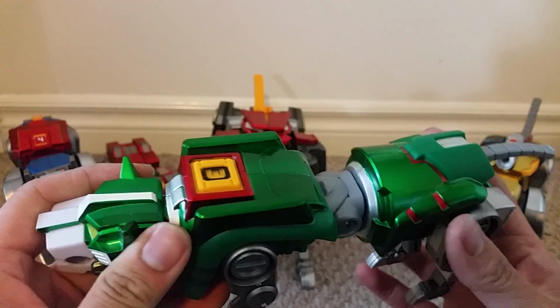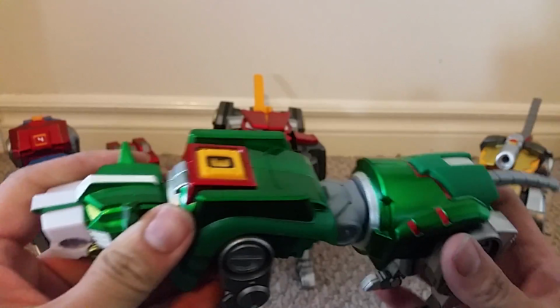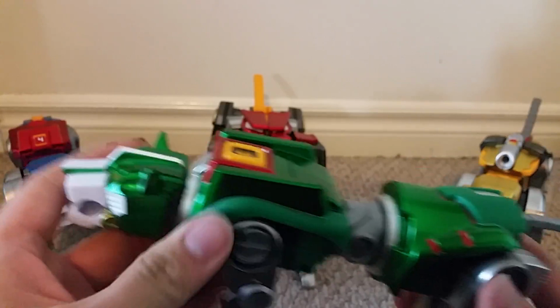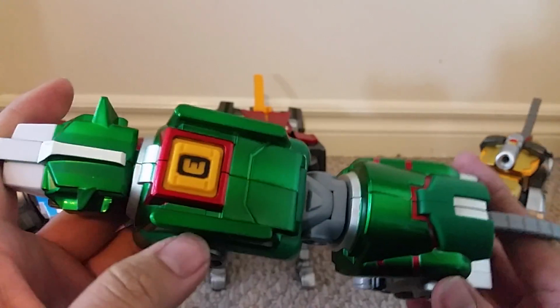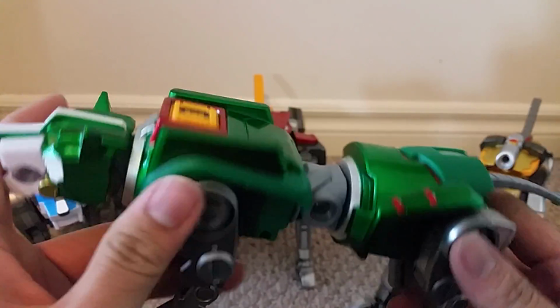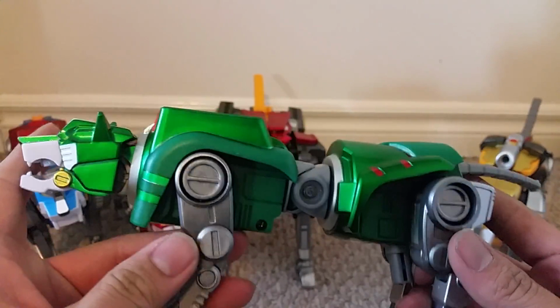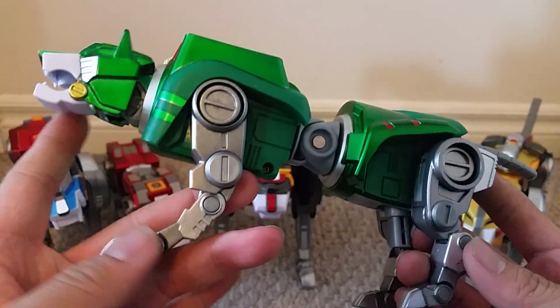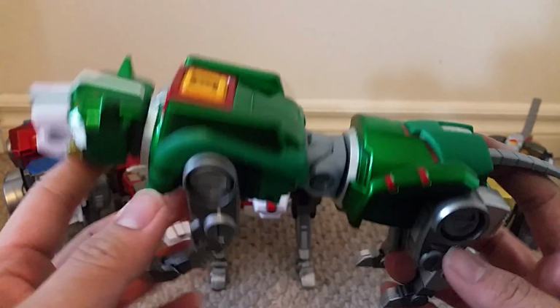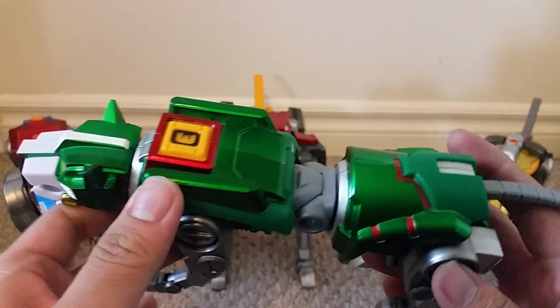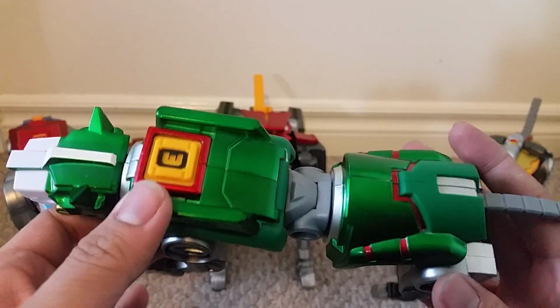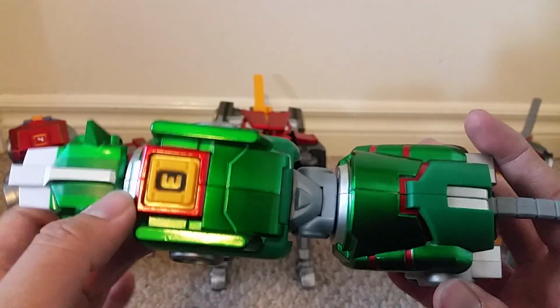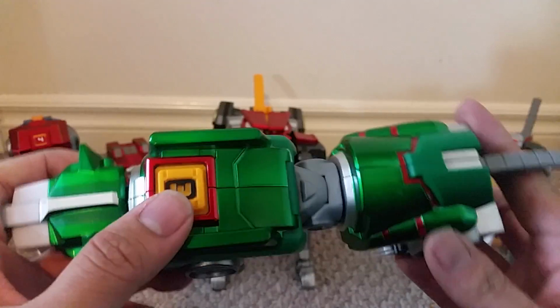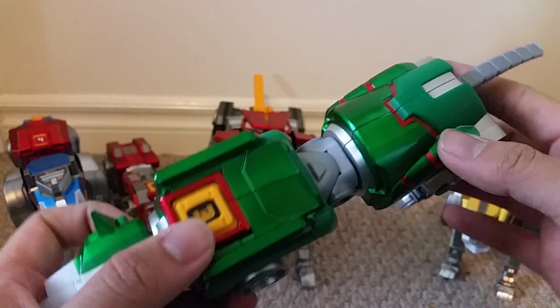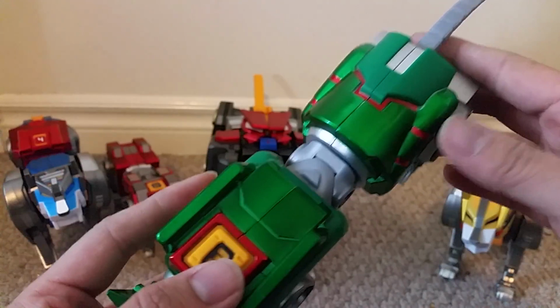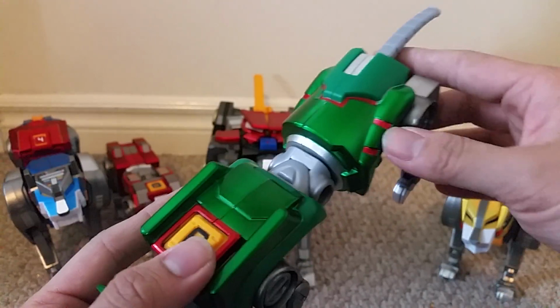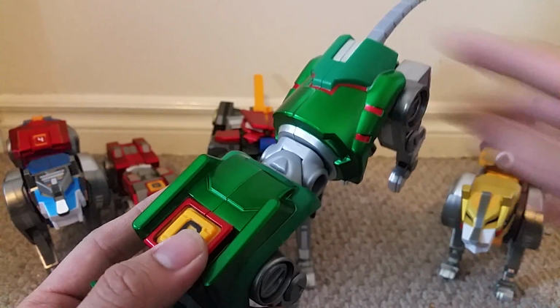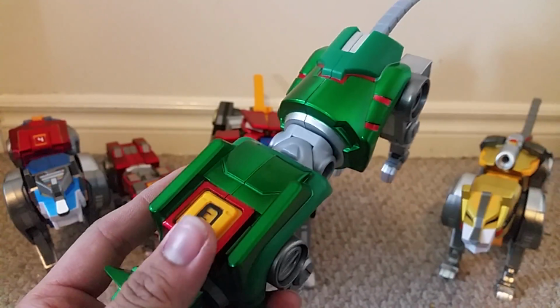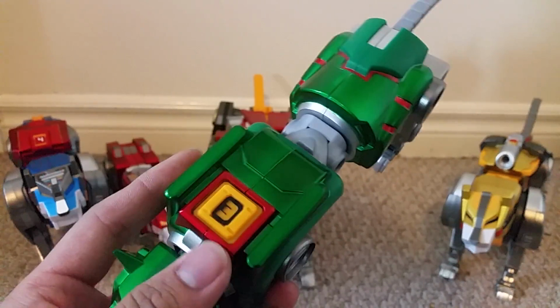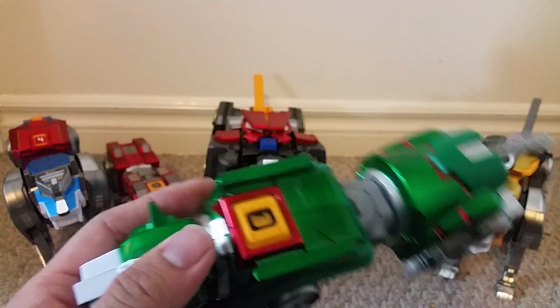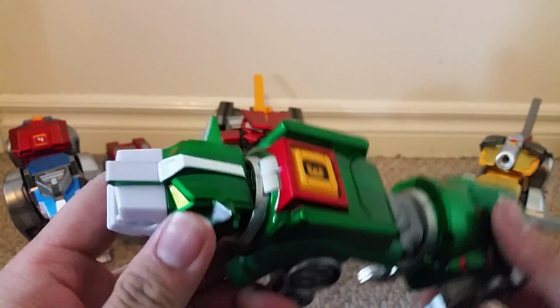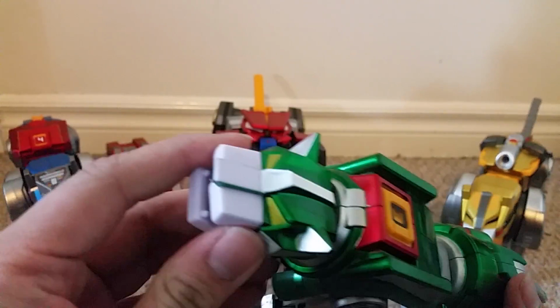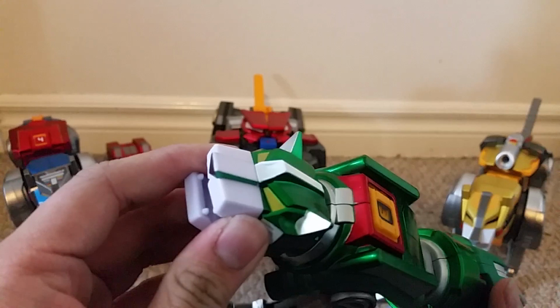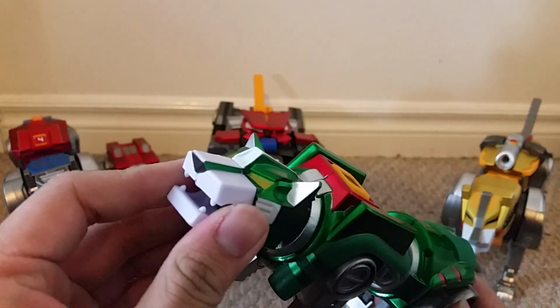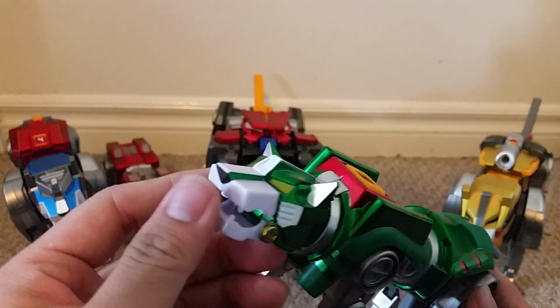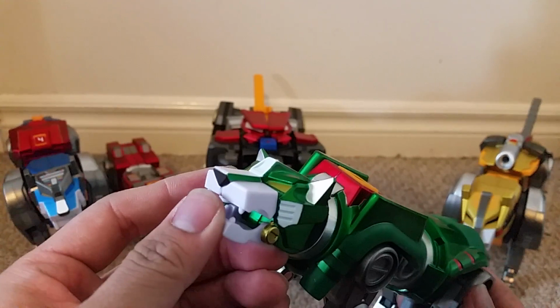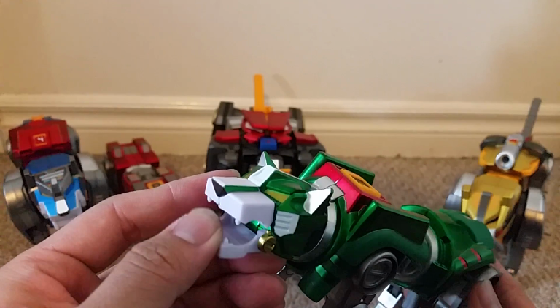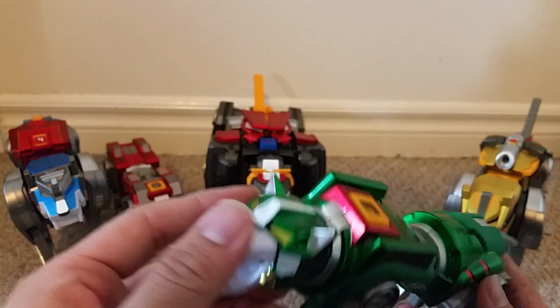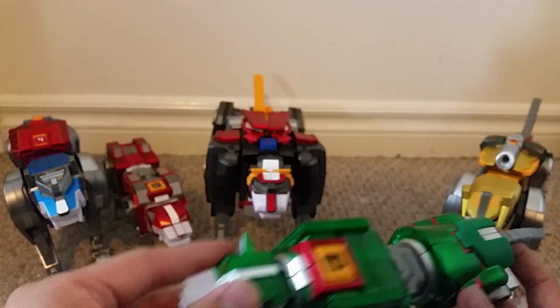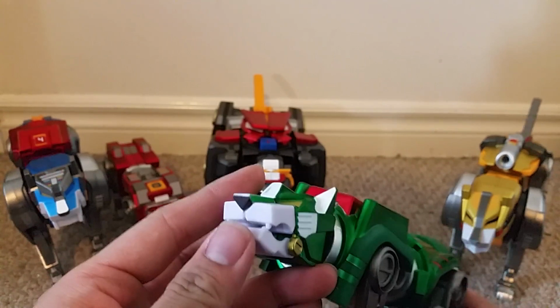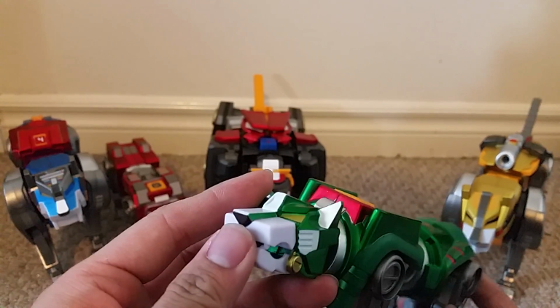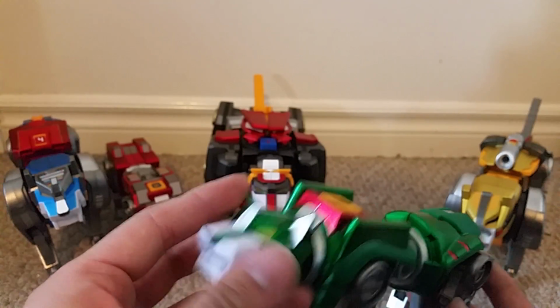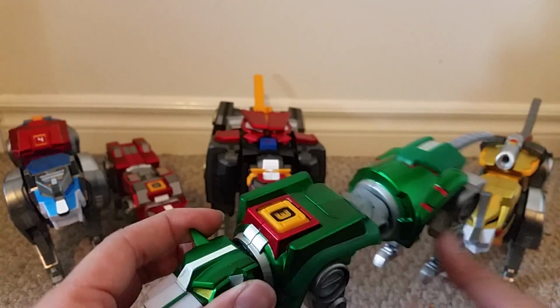As for the green lion, I really do like the legs. I like how they have the numbers here, and I really do like the red stripes. I really do like the shape of this head, and I really like the yellow paint around the eyes.